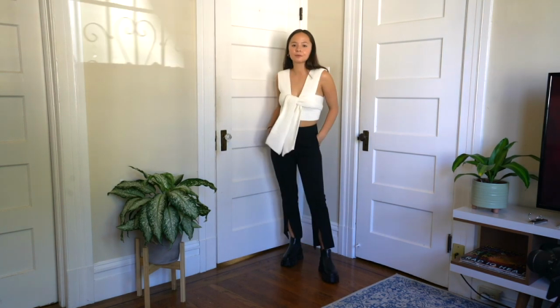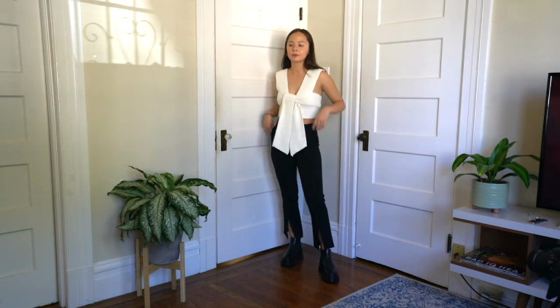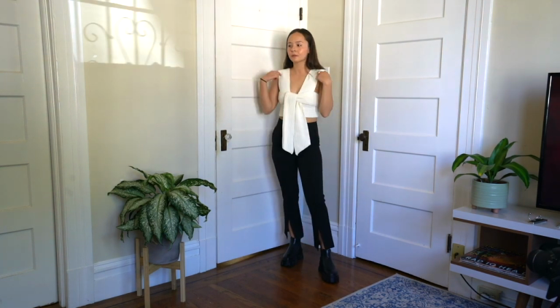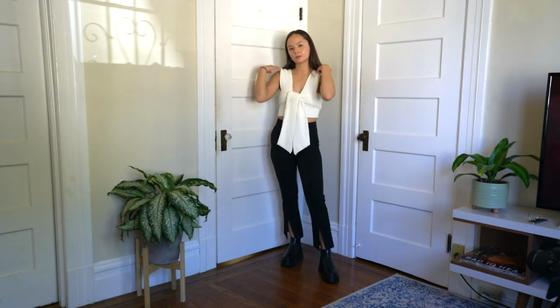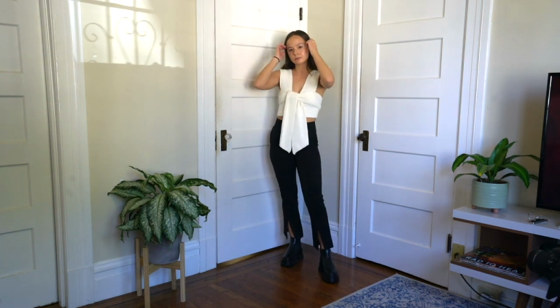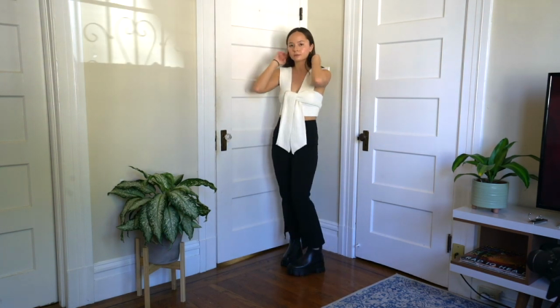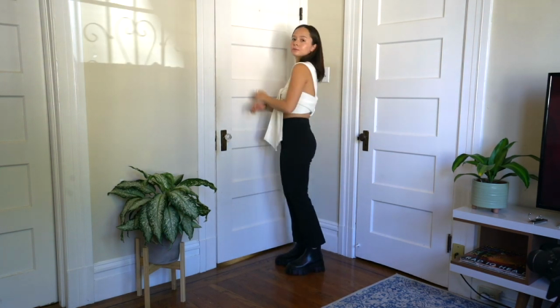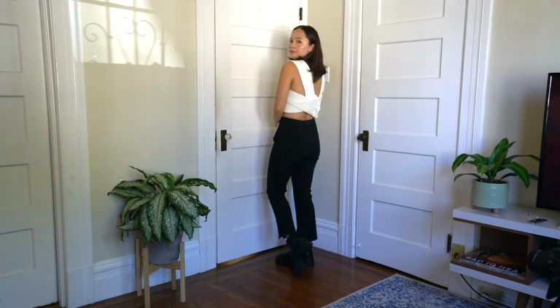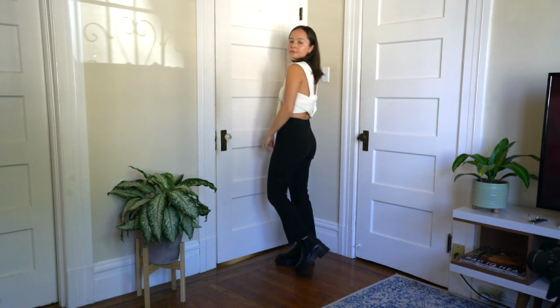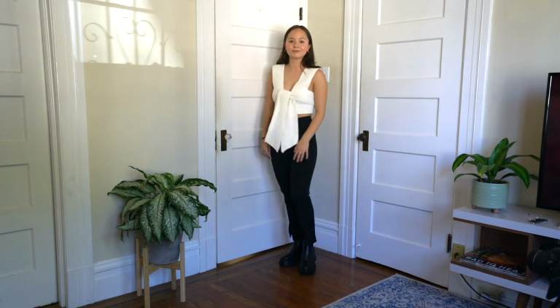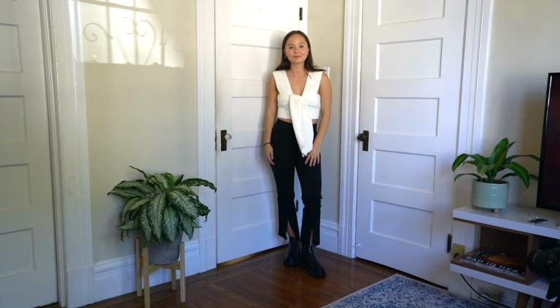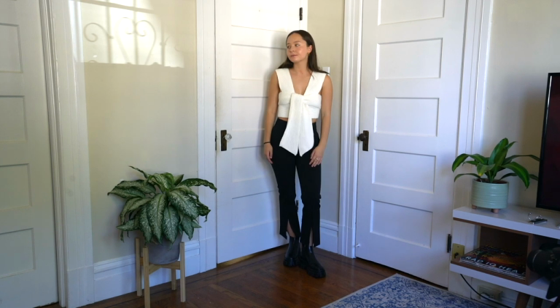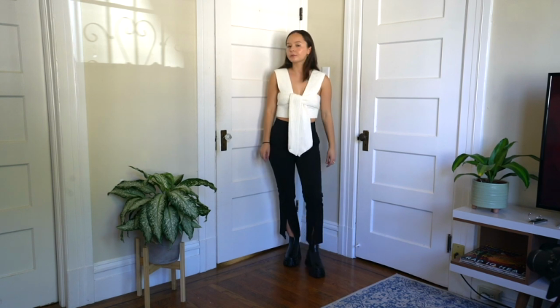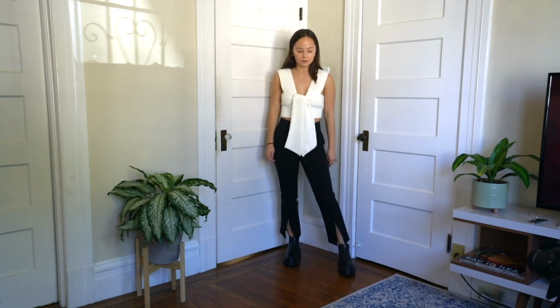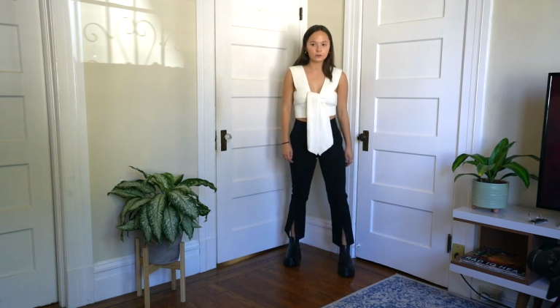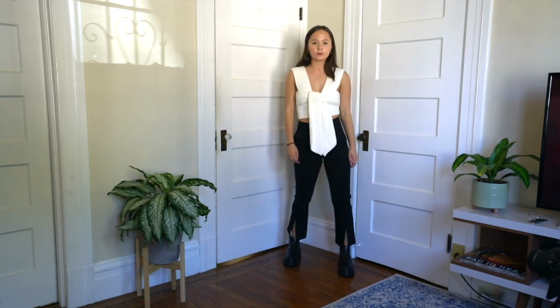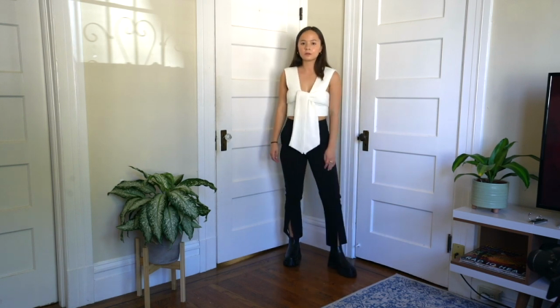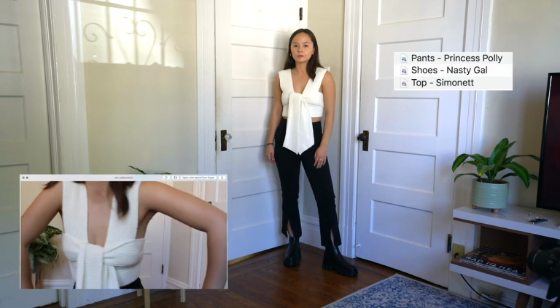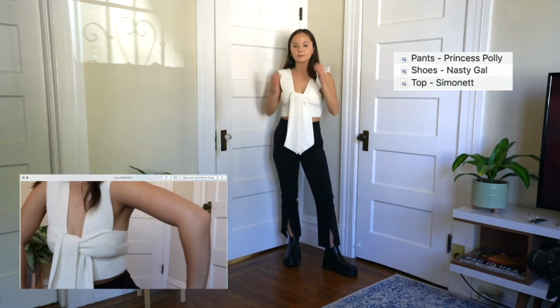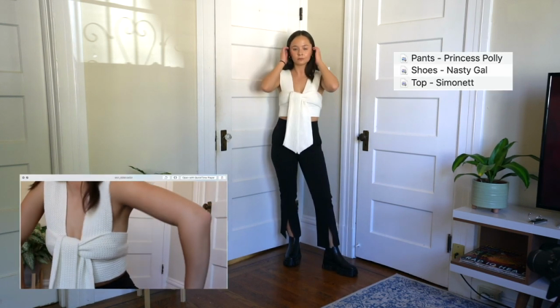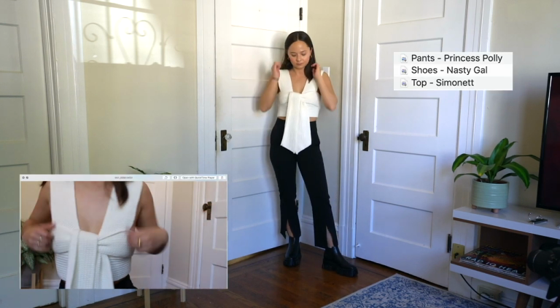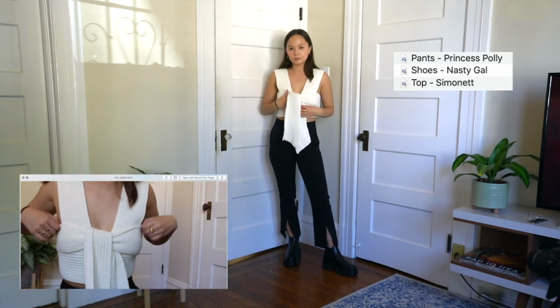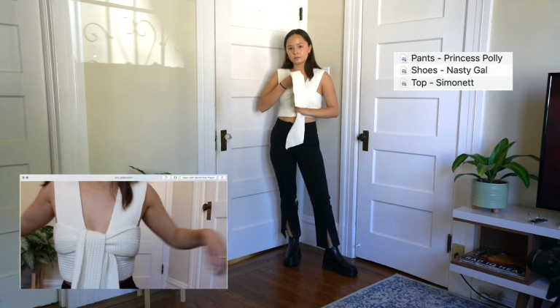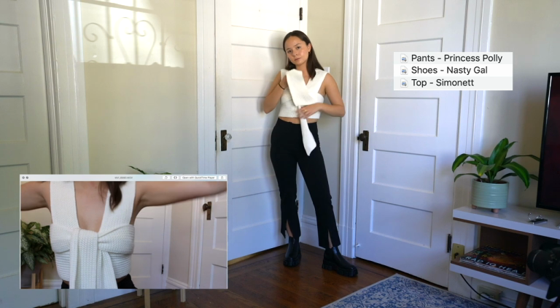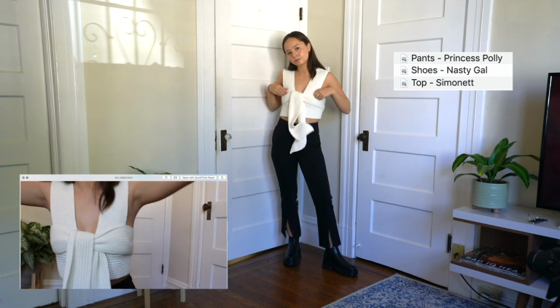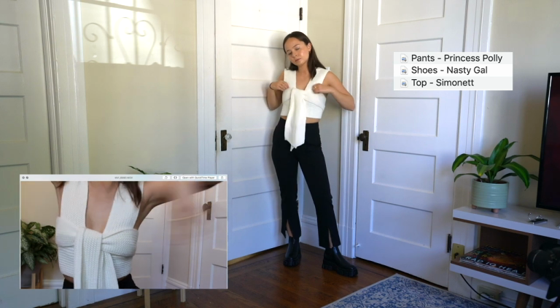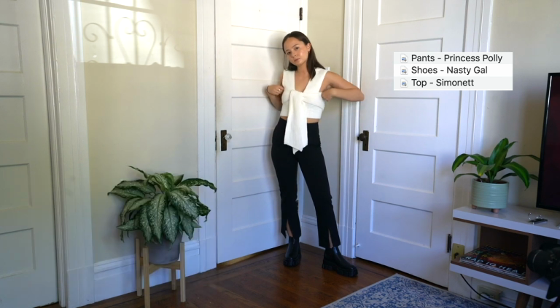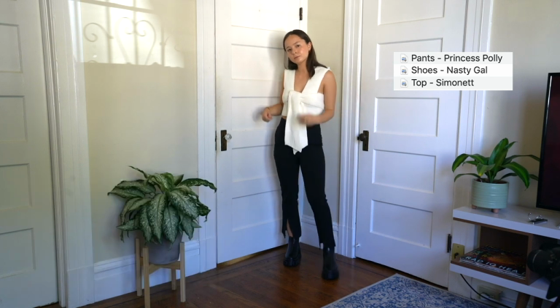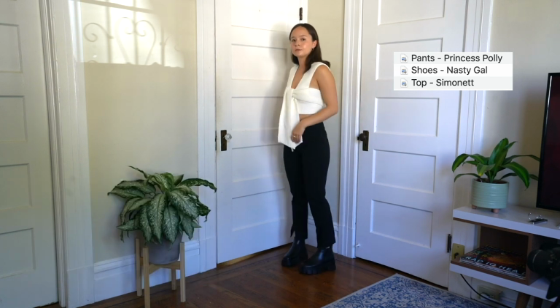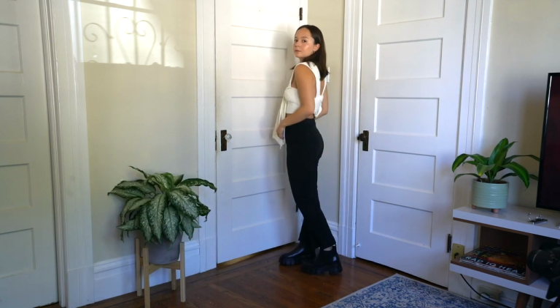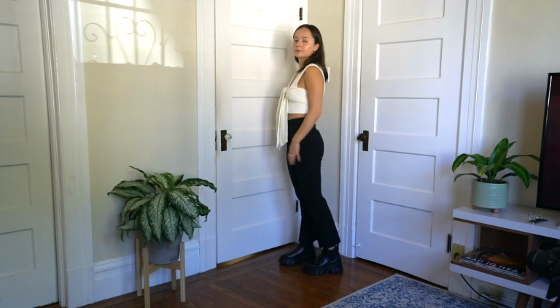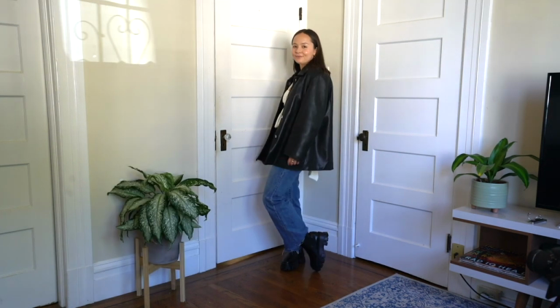This is my new favorite top. It's from Simonette — you can wear it in so many different ways. It is knitted and just amazing. I paired it with a pair of black trousers and some Nasty Gal boots and this is just so beautiful to me.